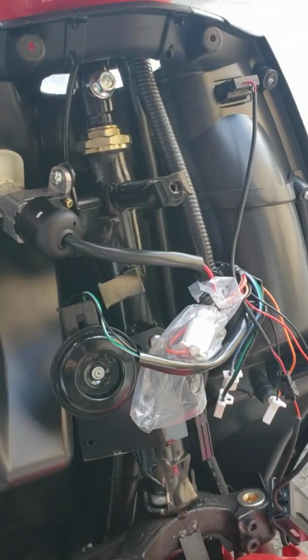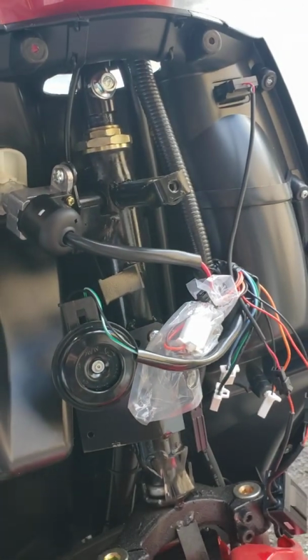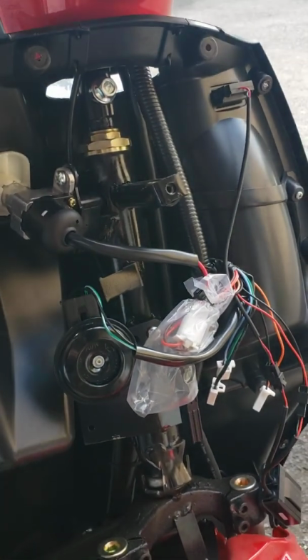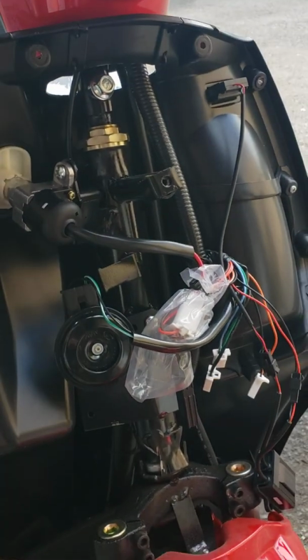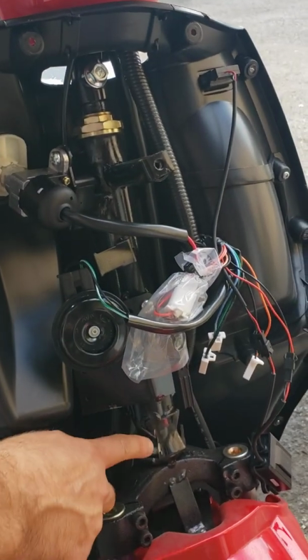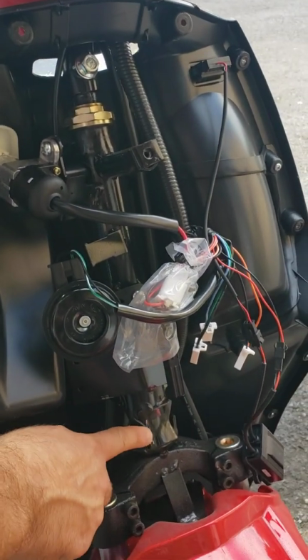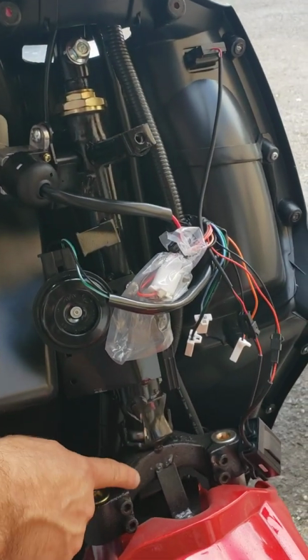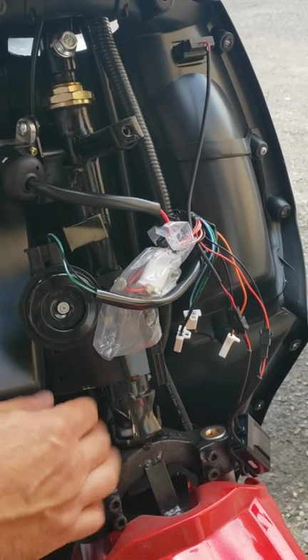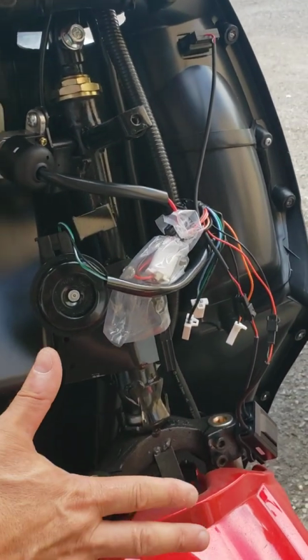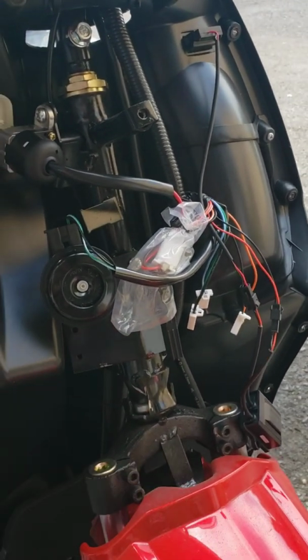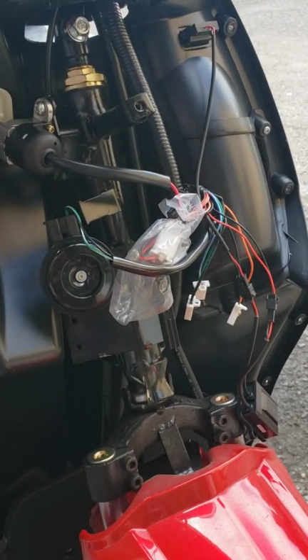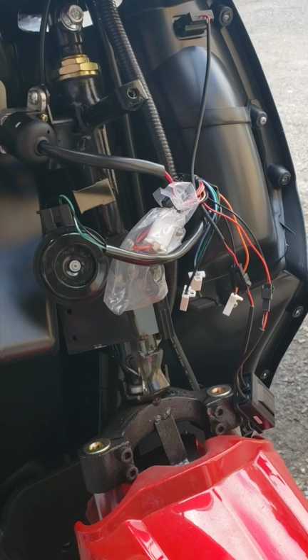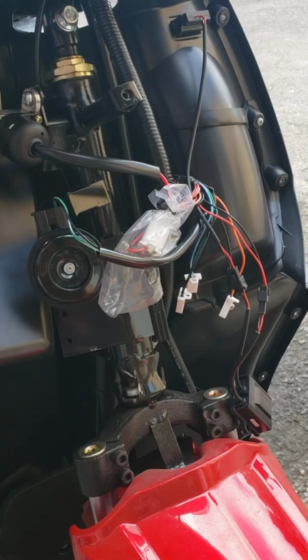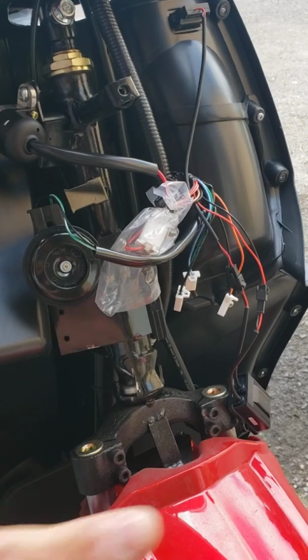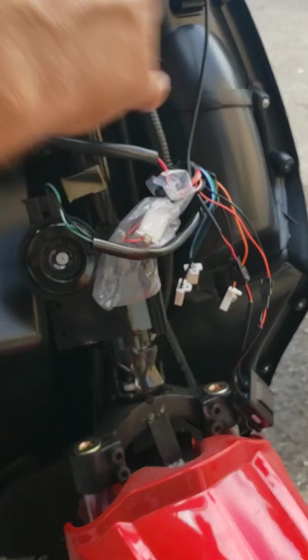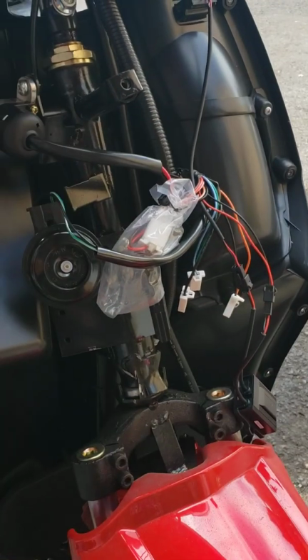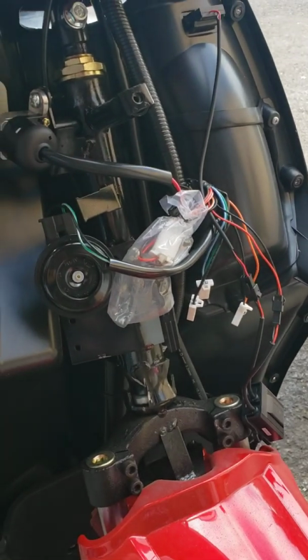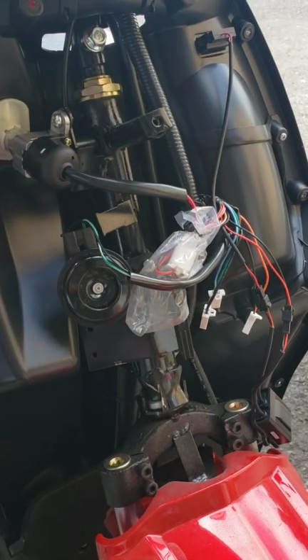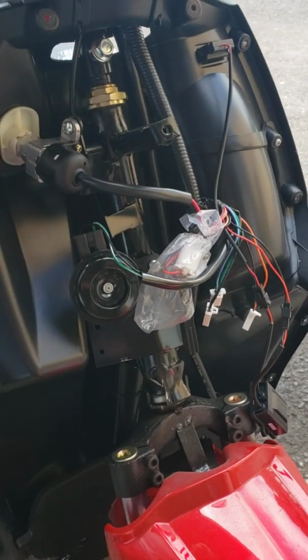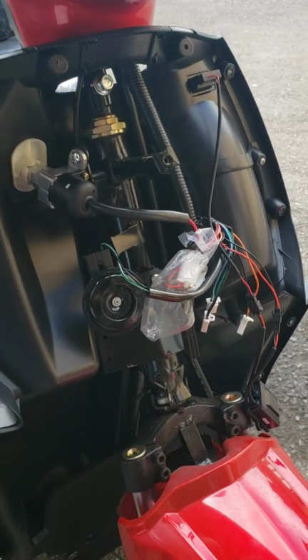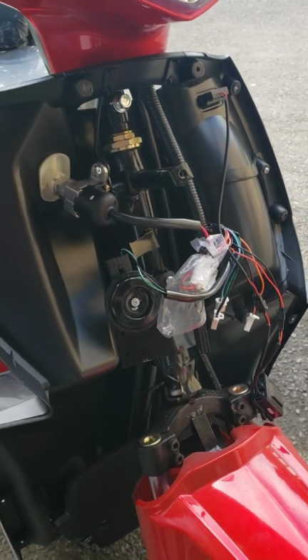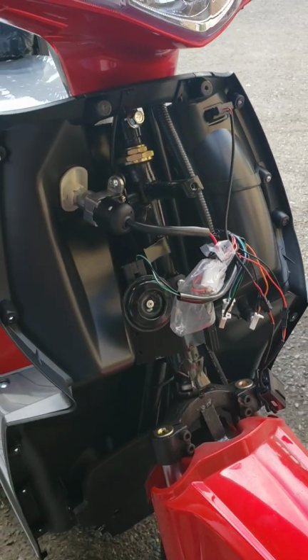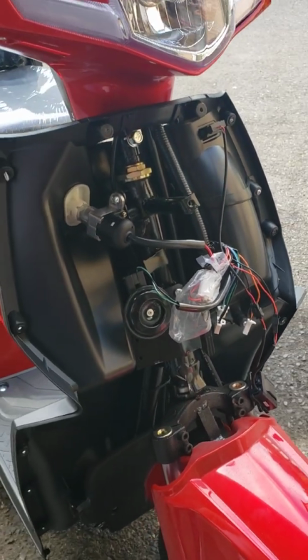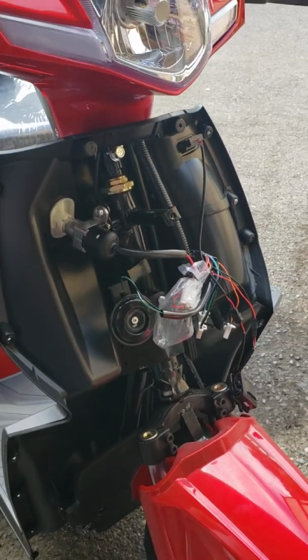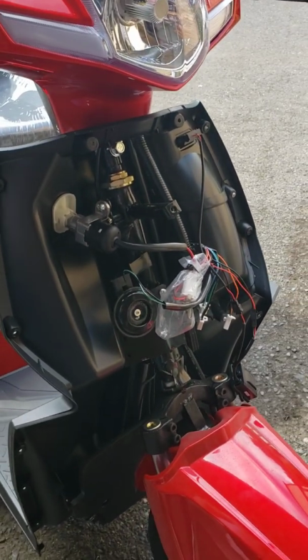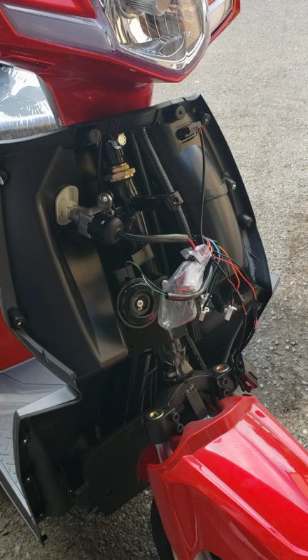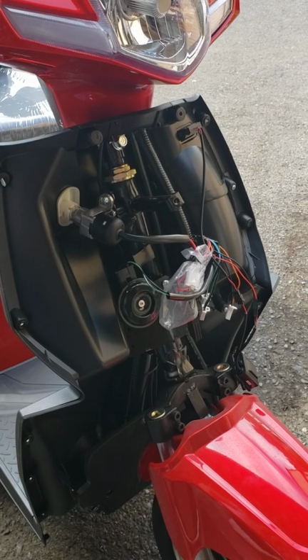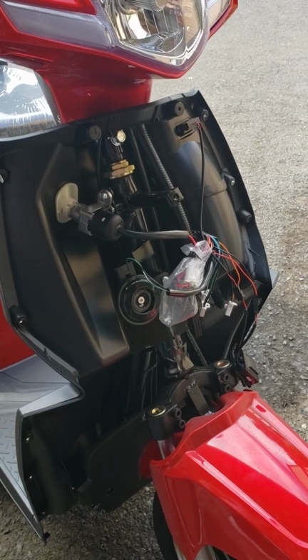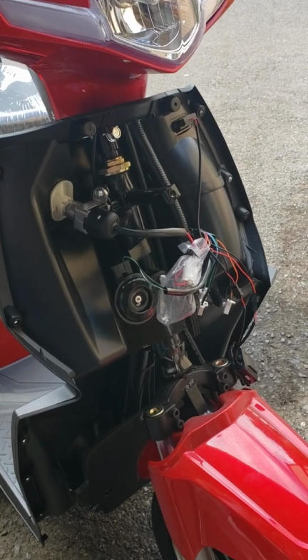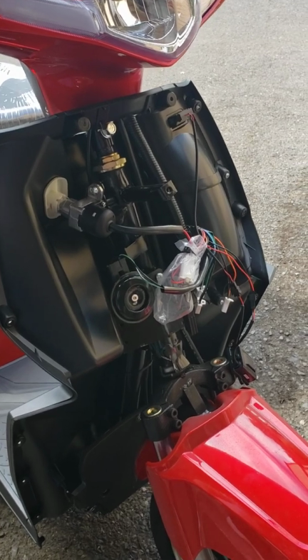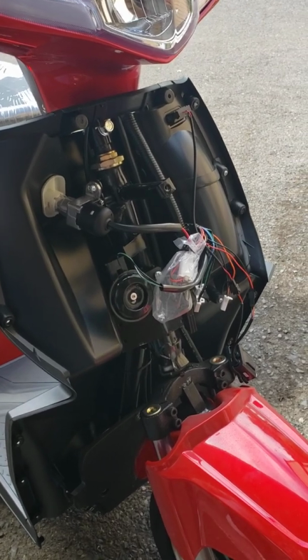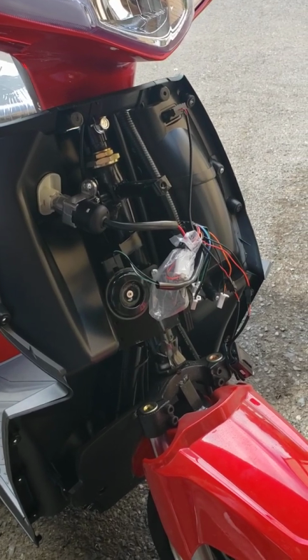Once you've cut that piece off, you don't have to do anything else — just put everything back together and you're going to have a much better turning radius than the original factory setting. Thank you, bye.